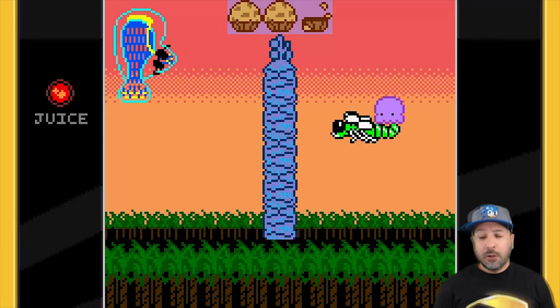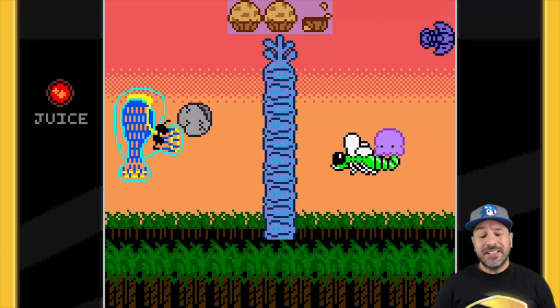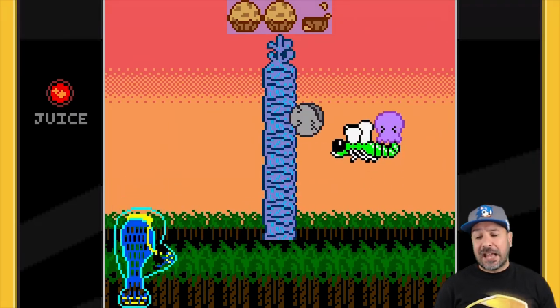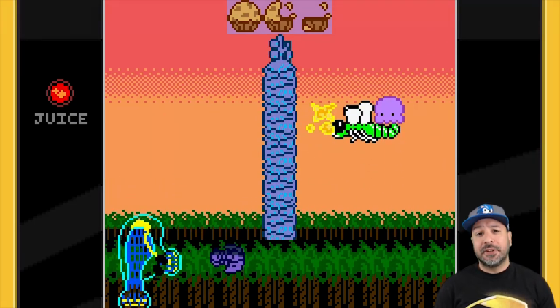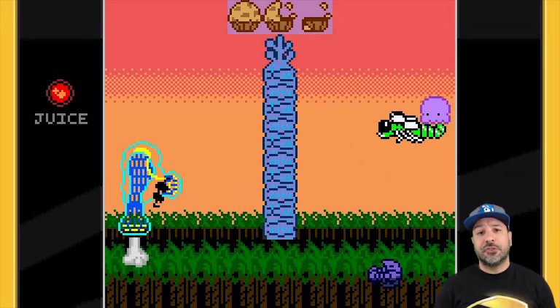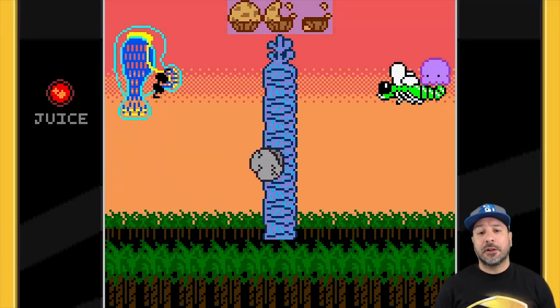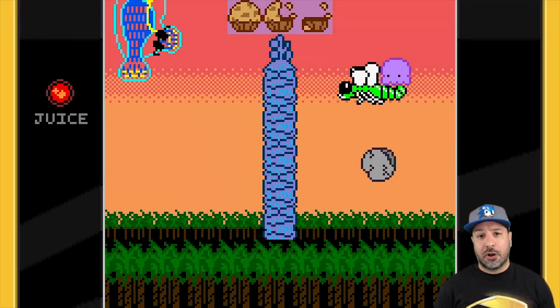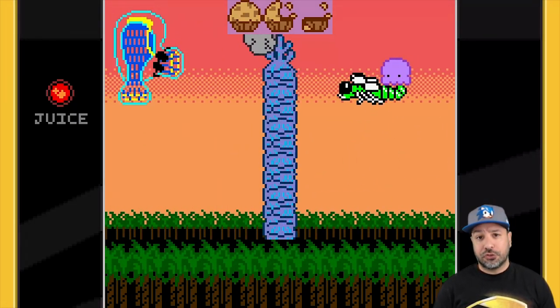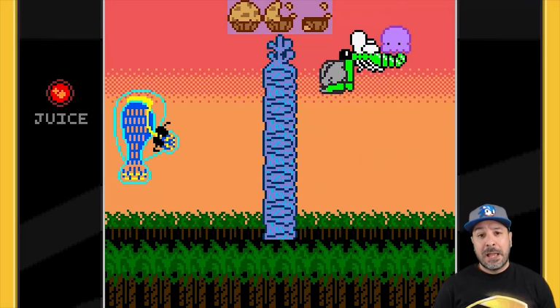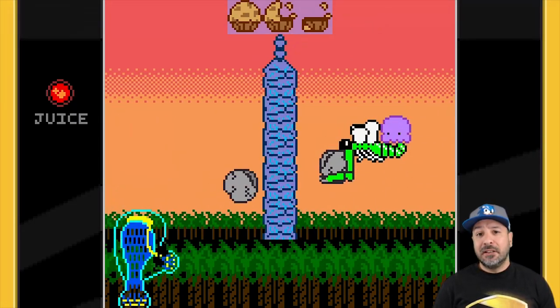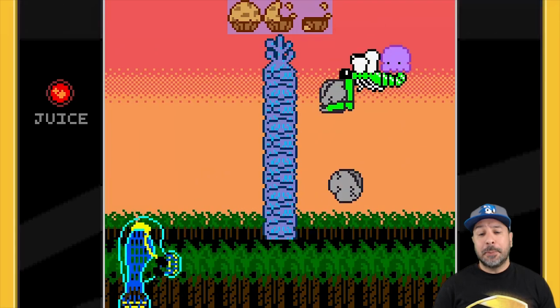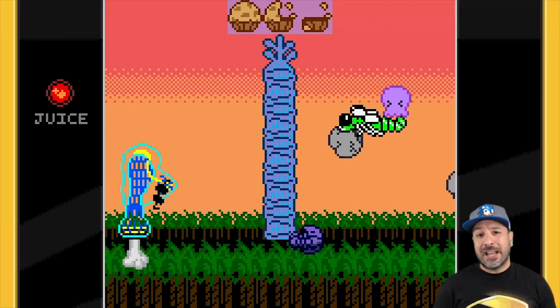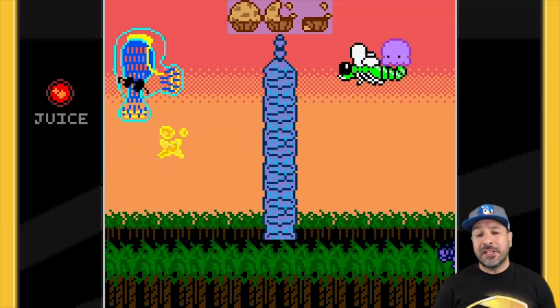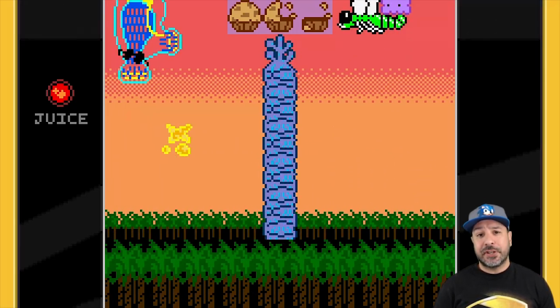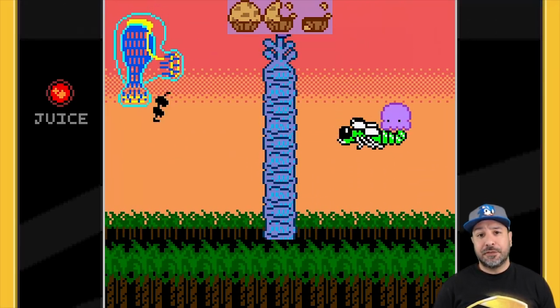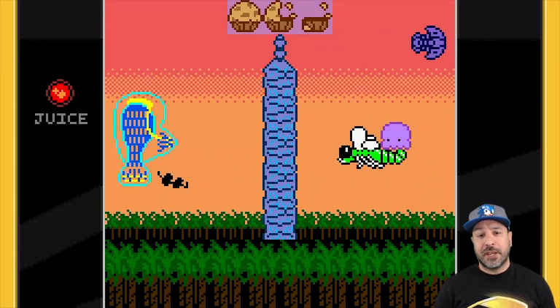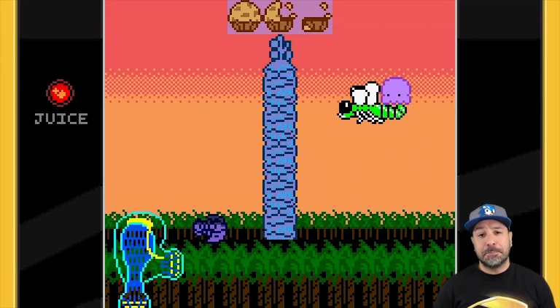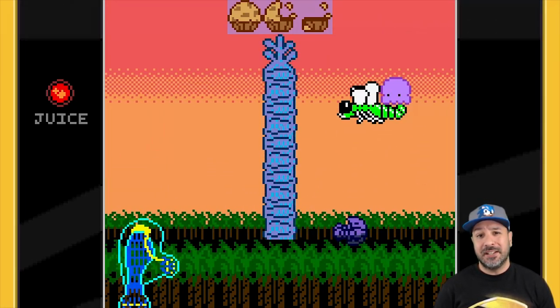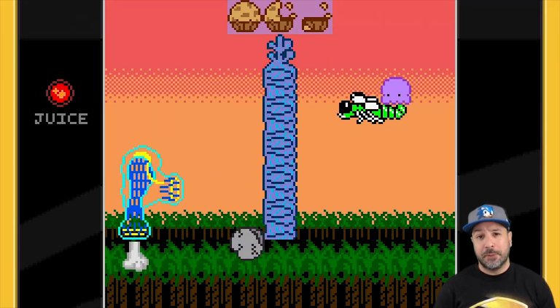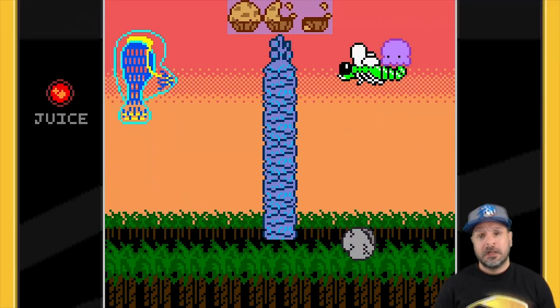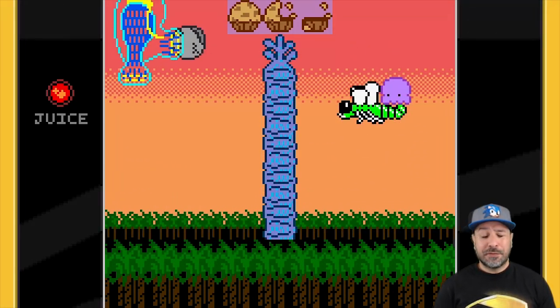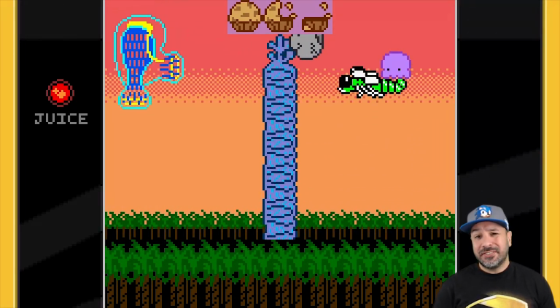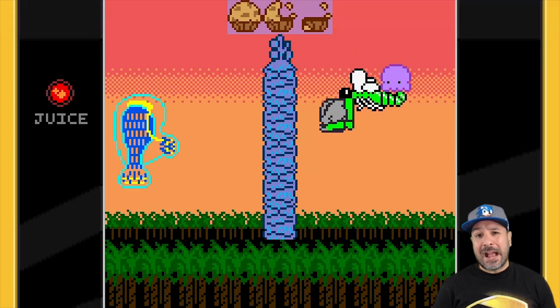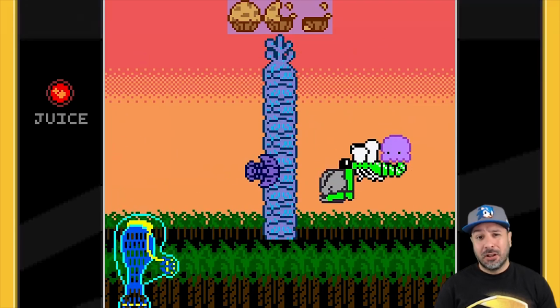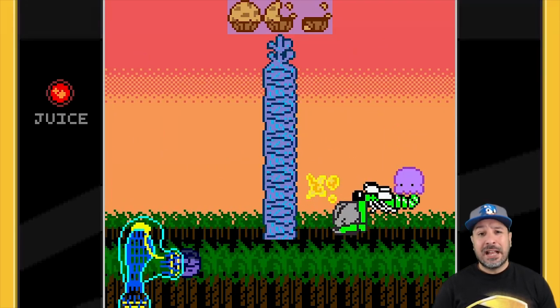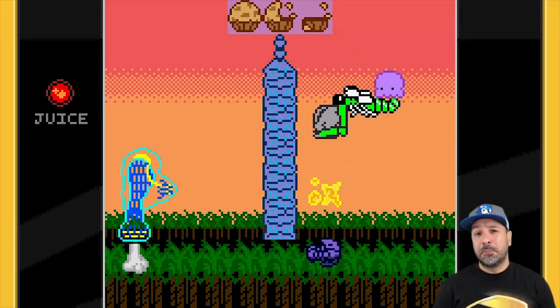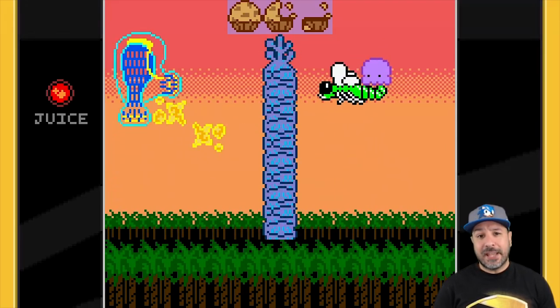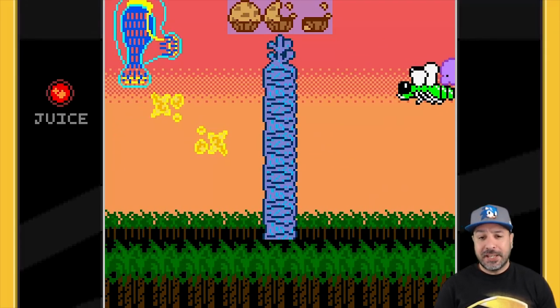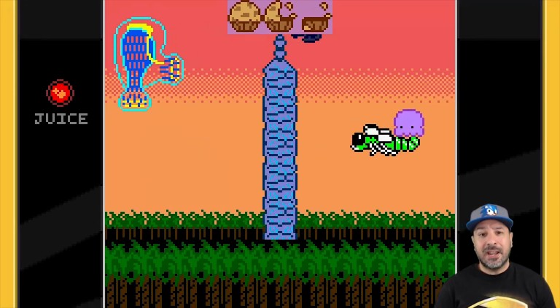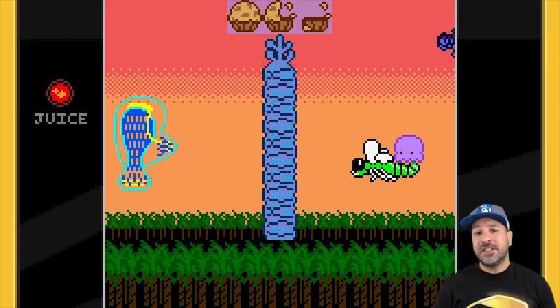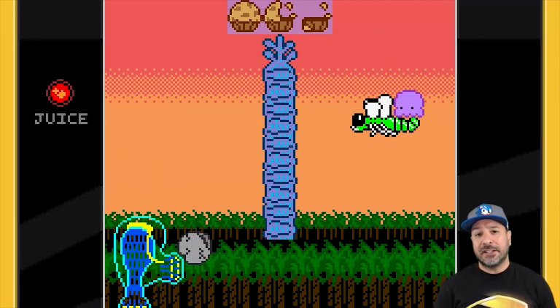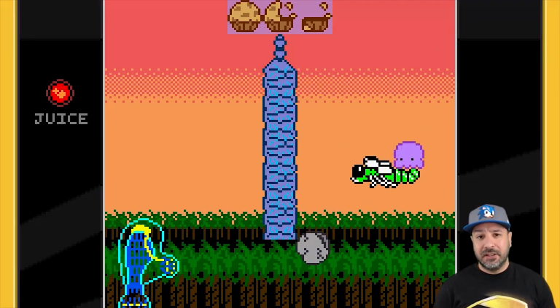Ultimately, the platforming sections are the star of the show, building upon everything that was set up in the first game and that made it enjoyable, while this time adding color and some more depth to the gameplay with the added abilities.